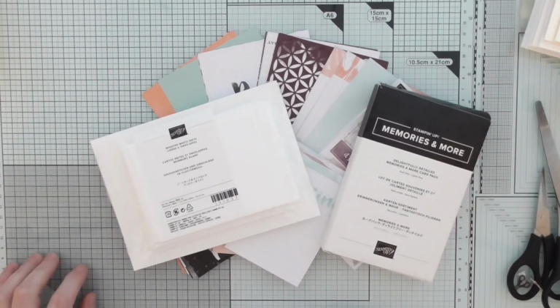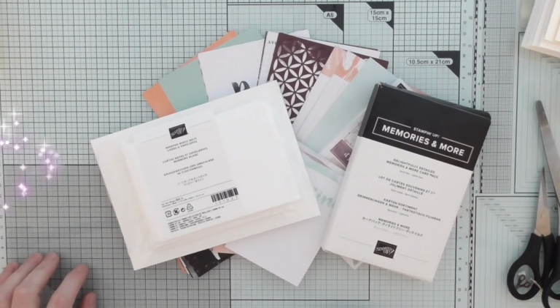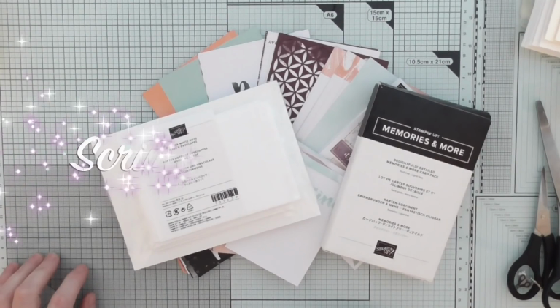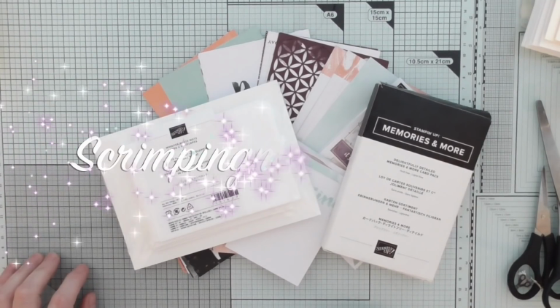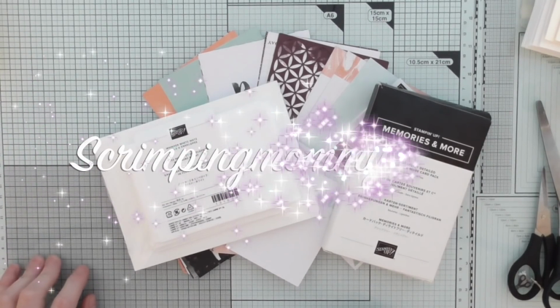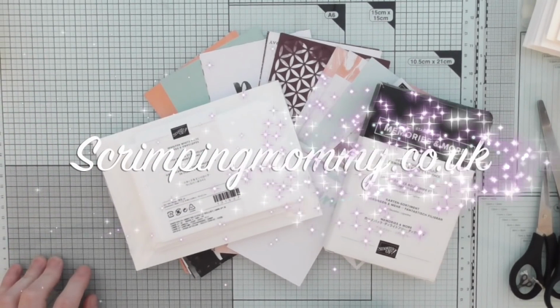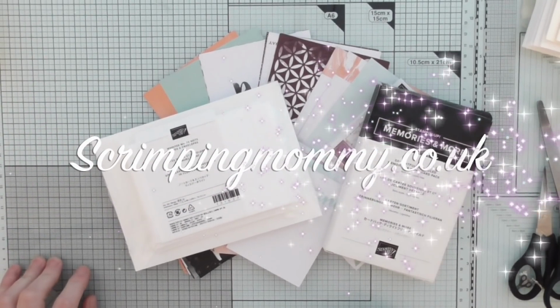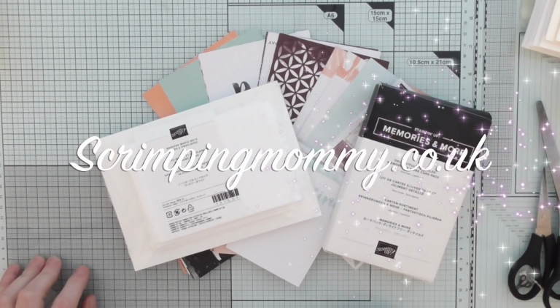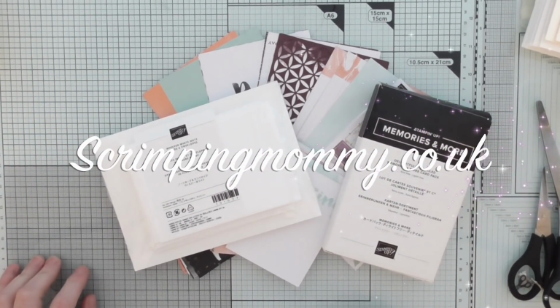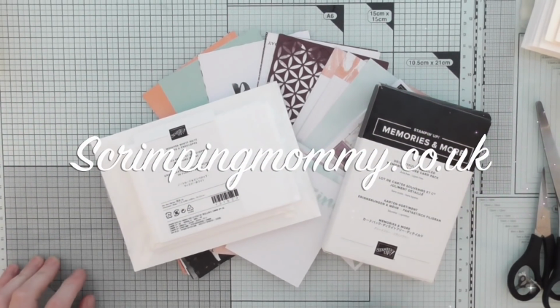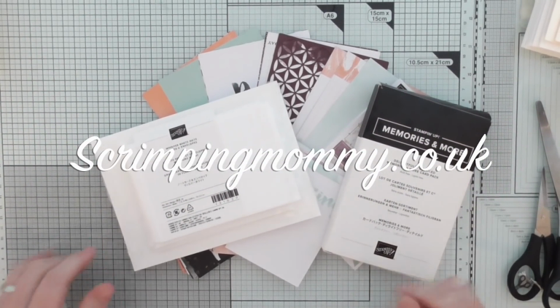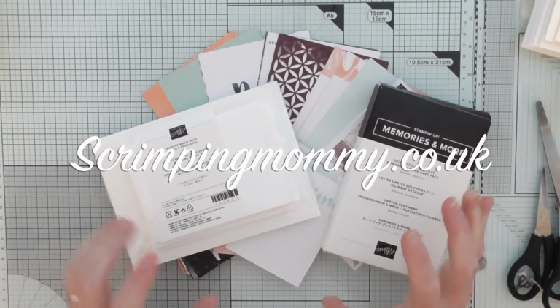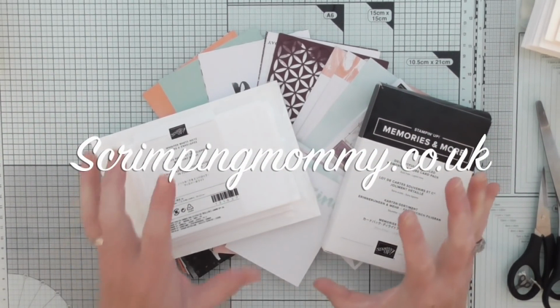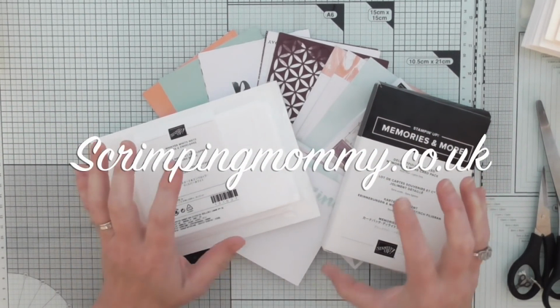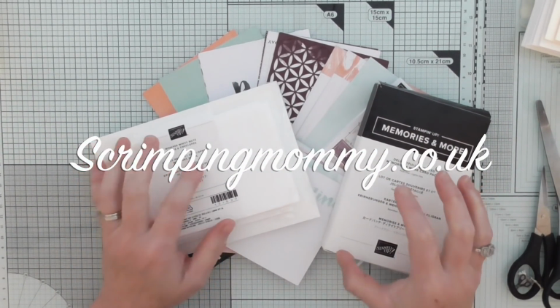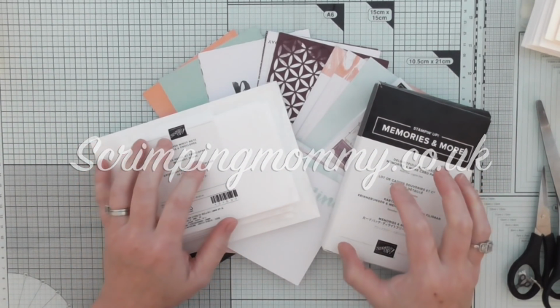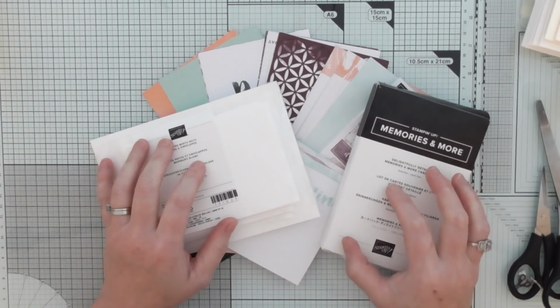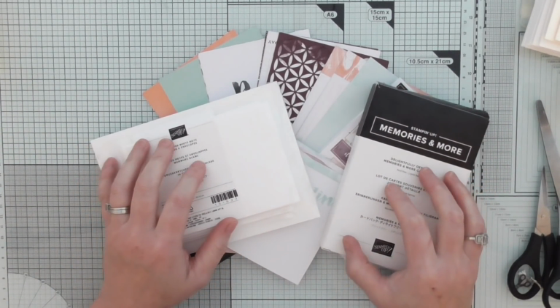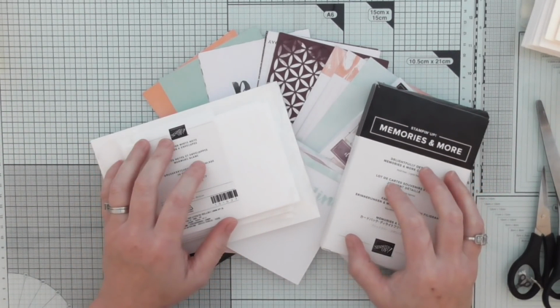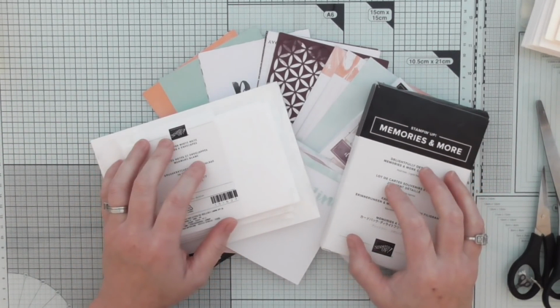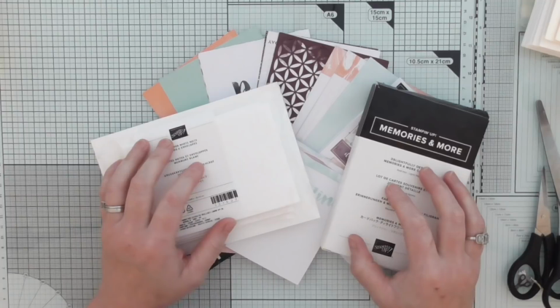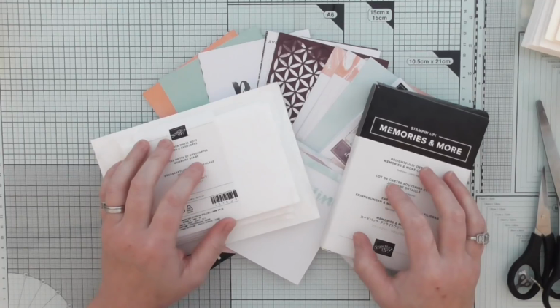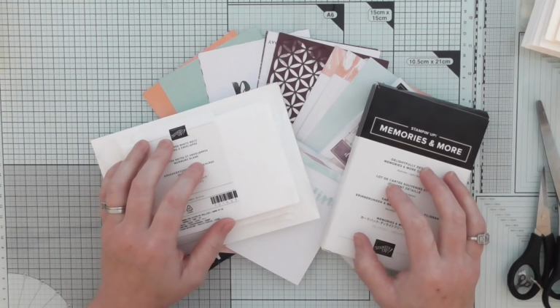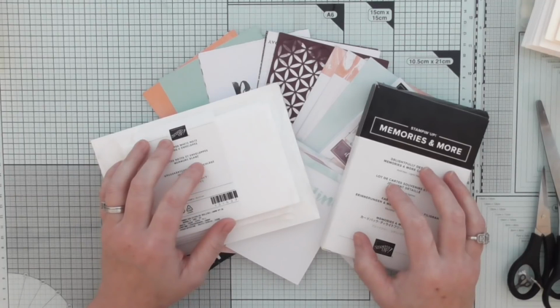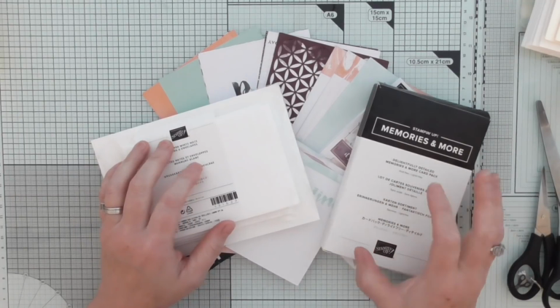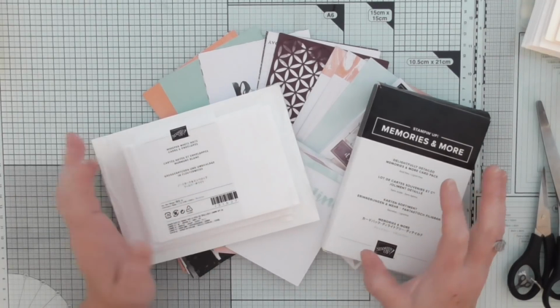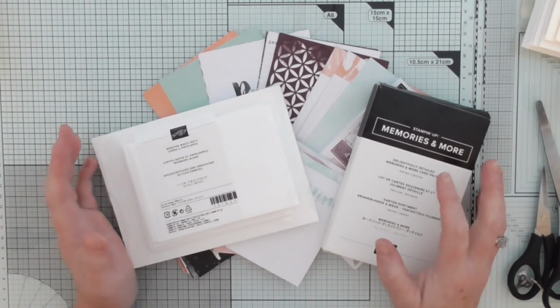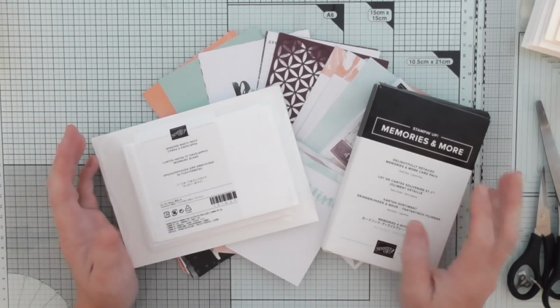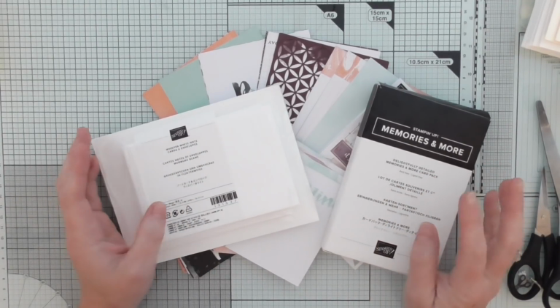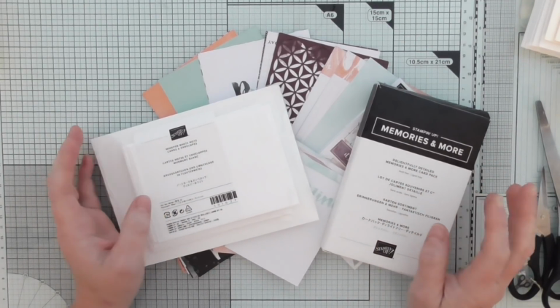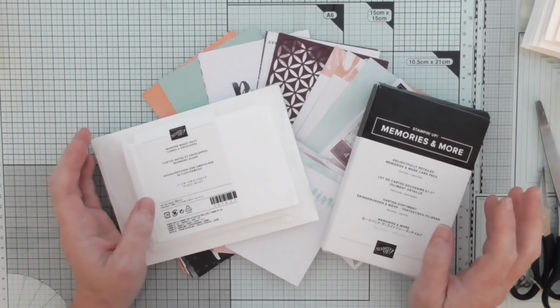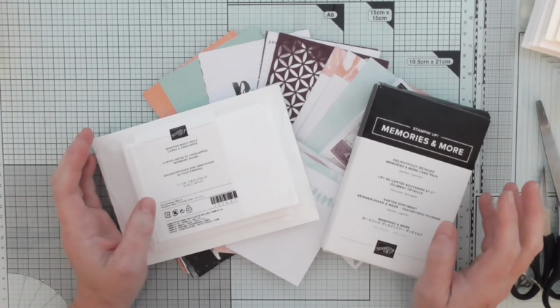Hi everyone, Amanda here from ScrimpingMommy.co.uk and I'm going to do a little bit of a challenge. We're going to try and make 10 cards and see how long it takes.